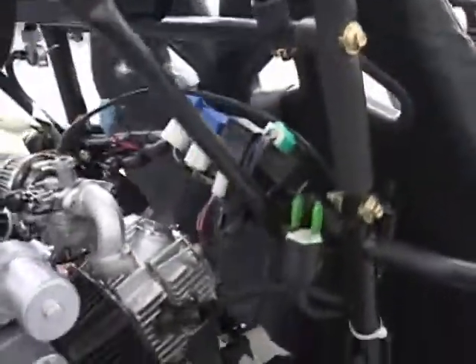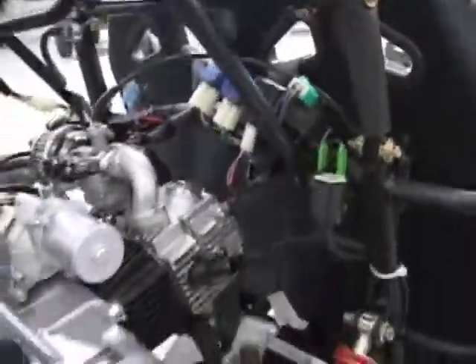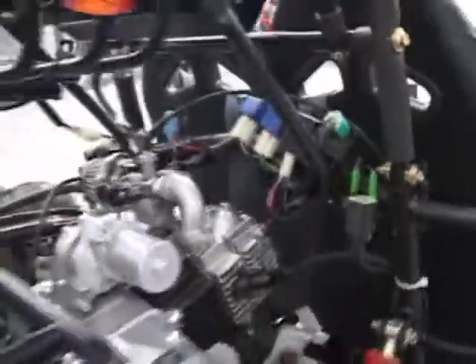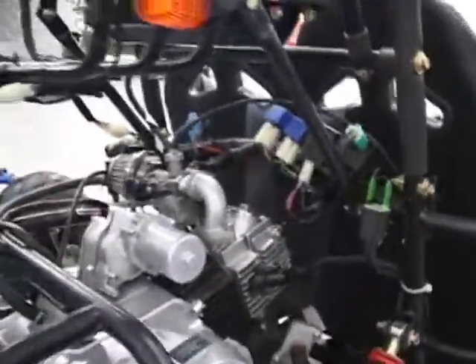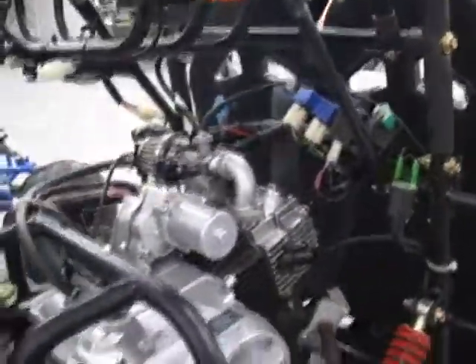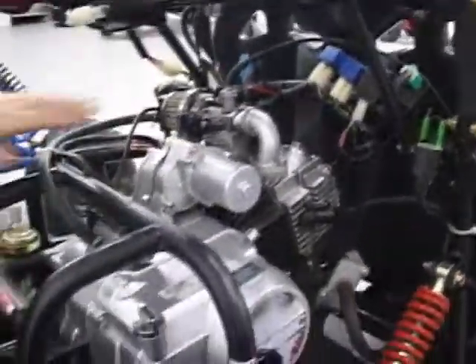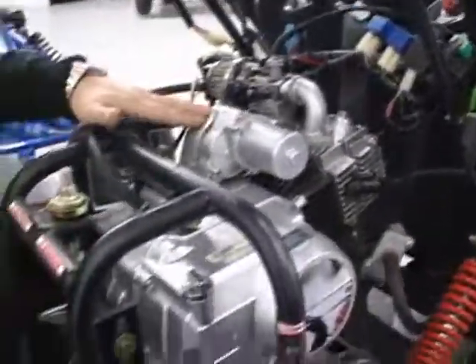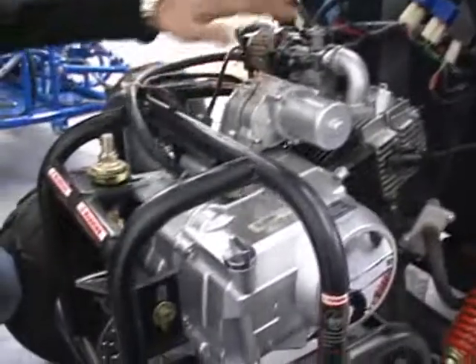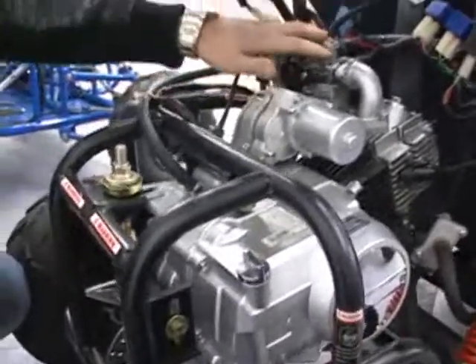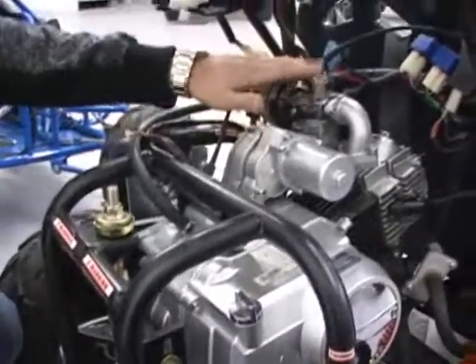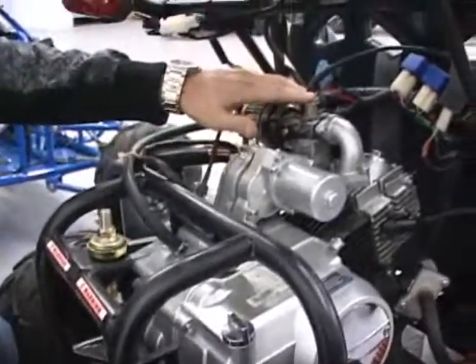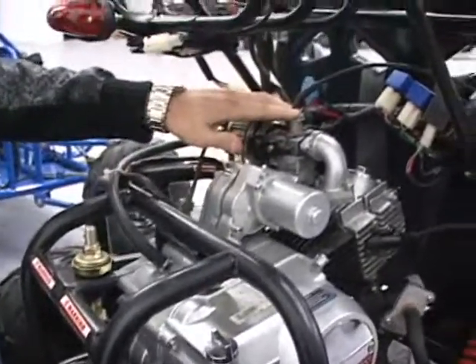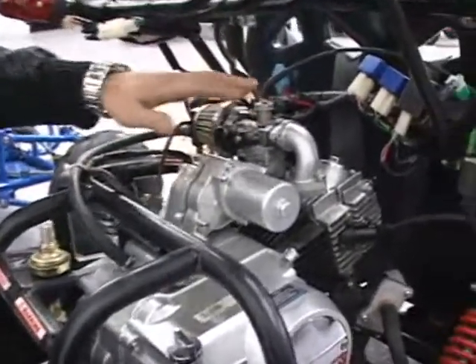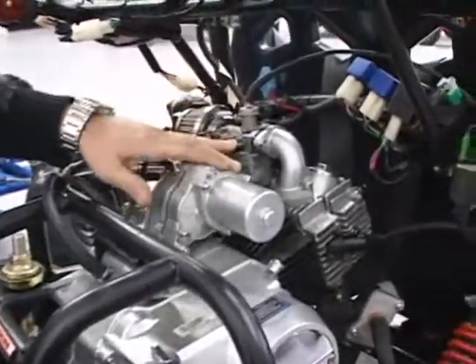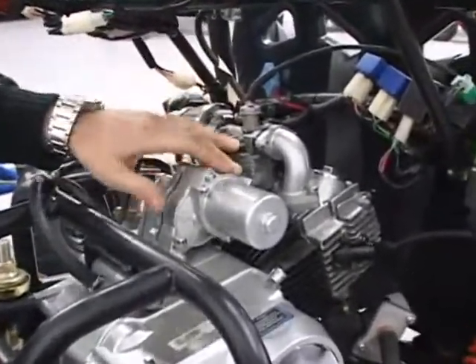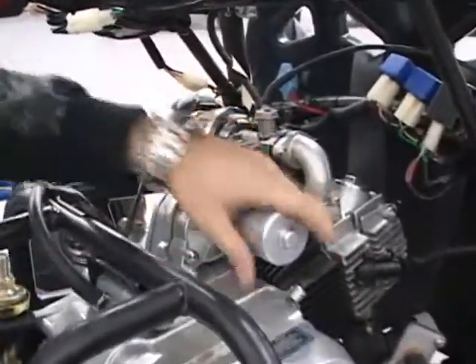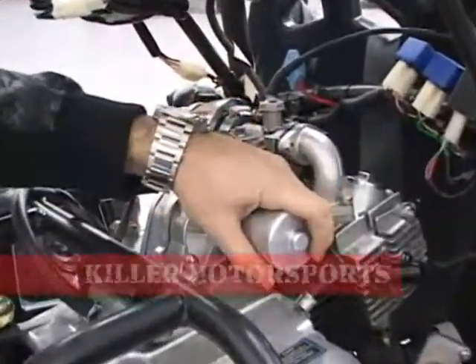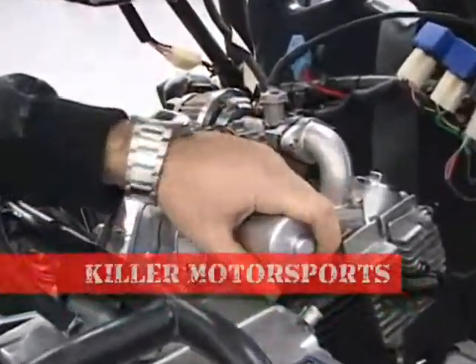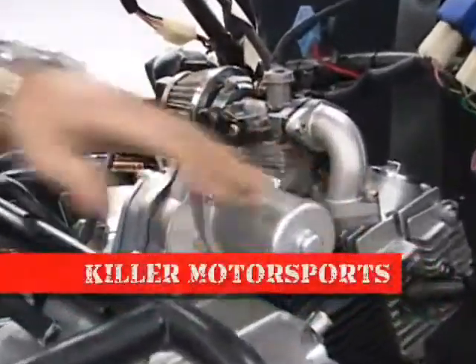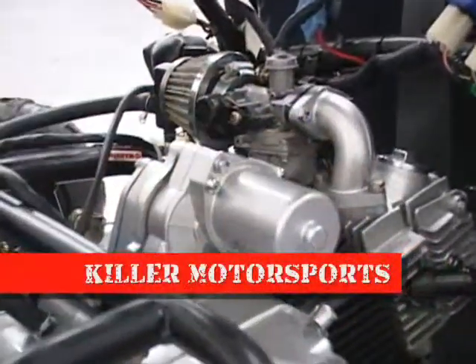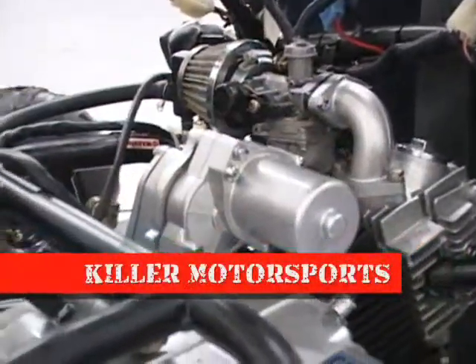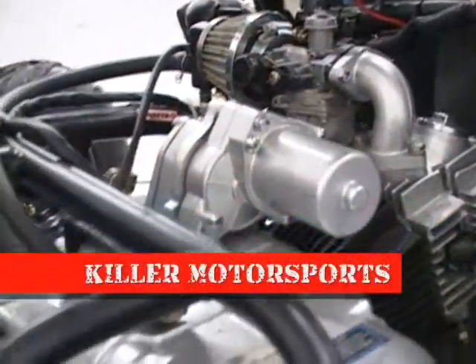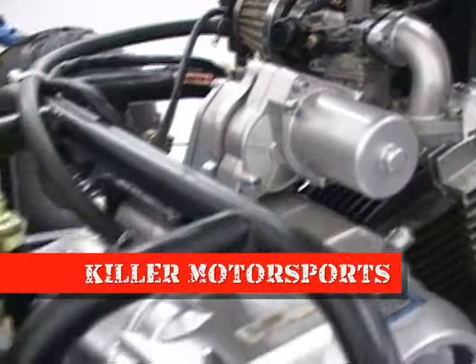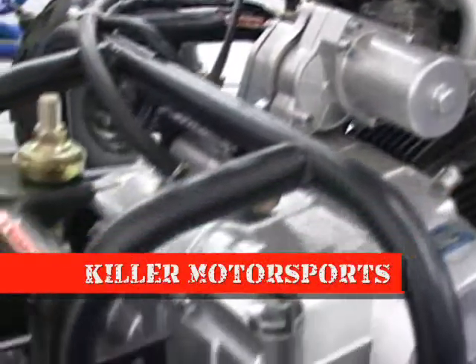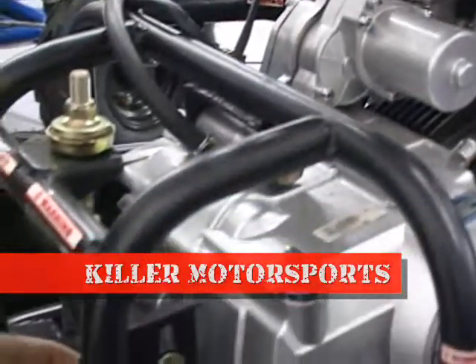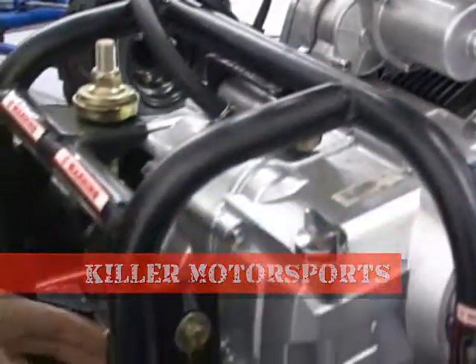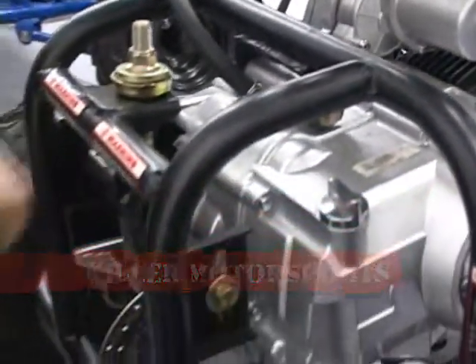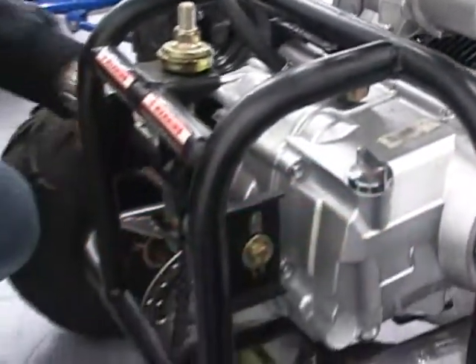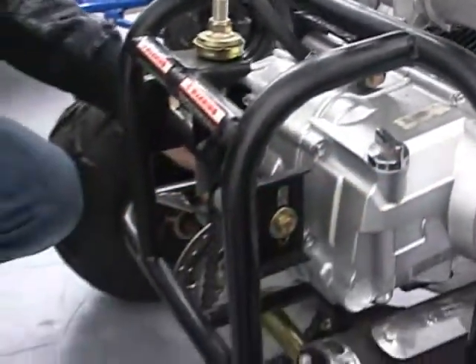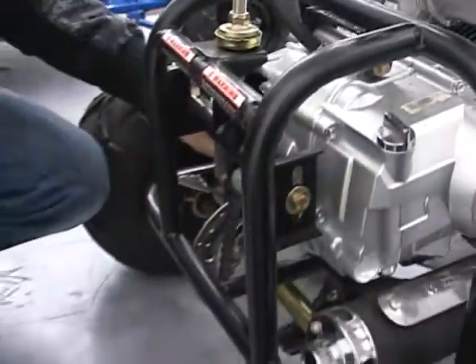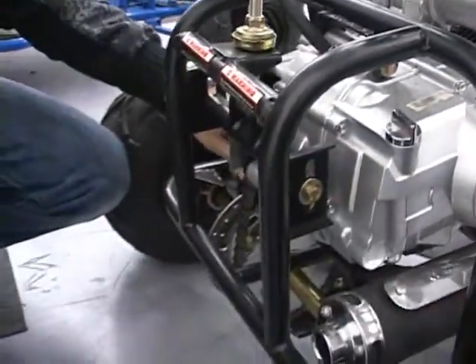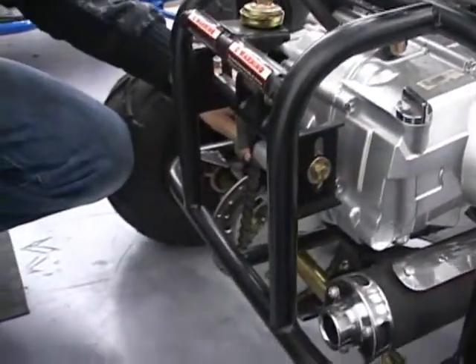It is a 110cc motor right here. It's carbureted — the carburetor is fully rebuildable. It's an electric starter right here. It's a 420 chain drive system set up, and it's also got a hydraulic disc brake on the back.